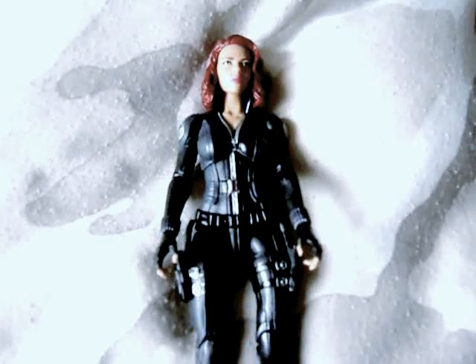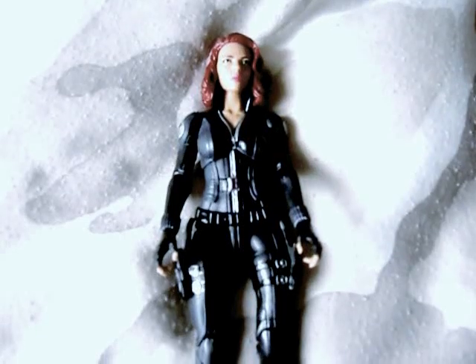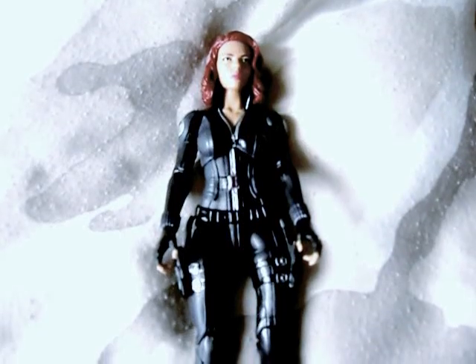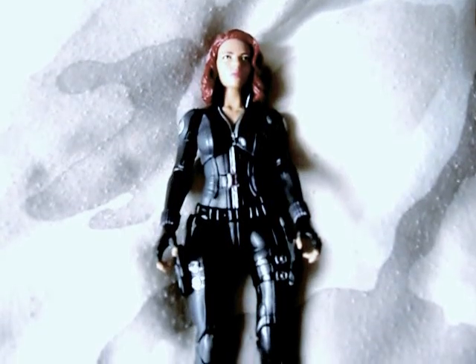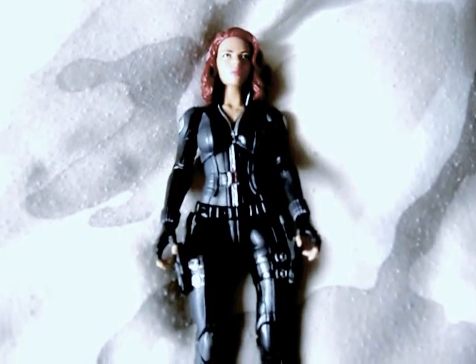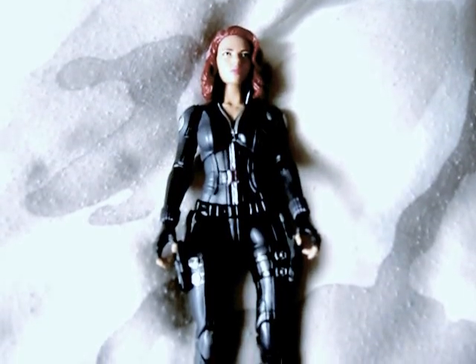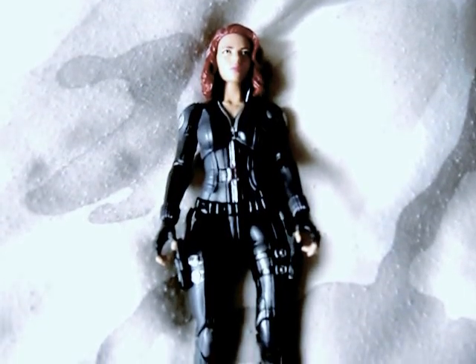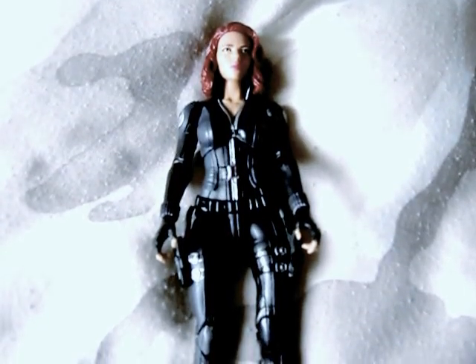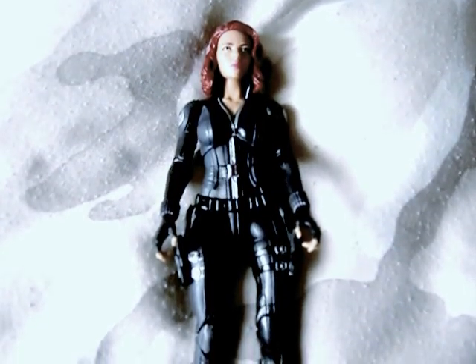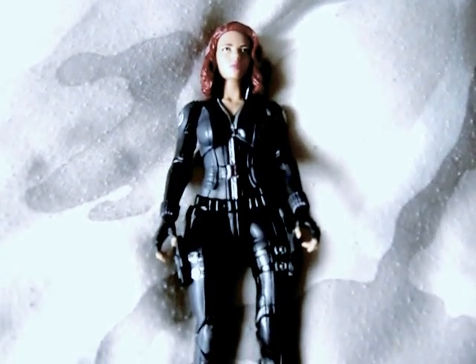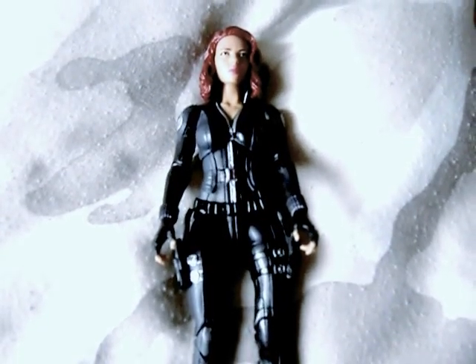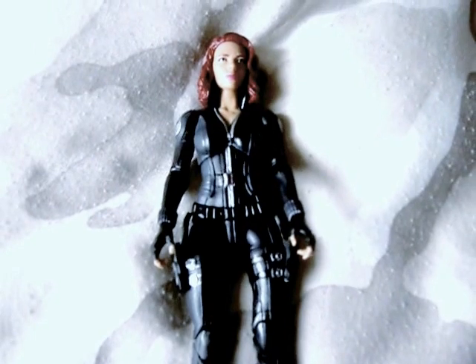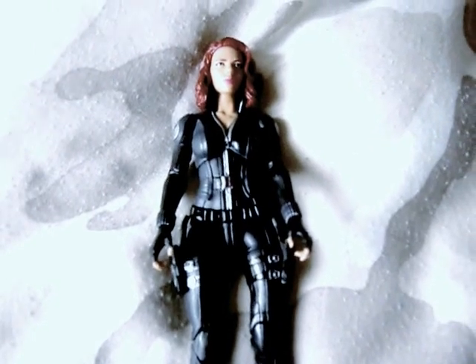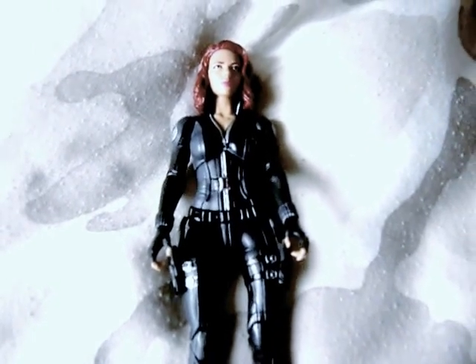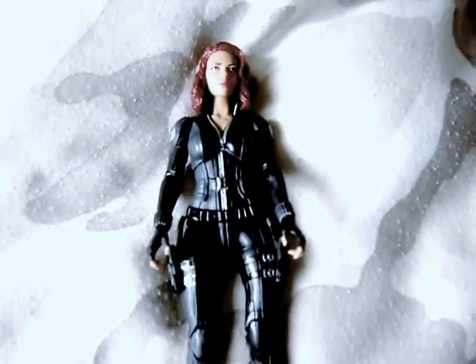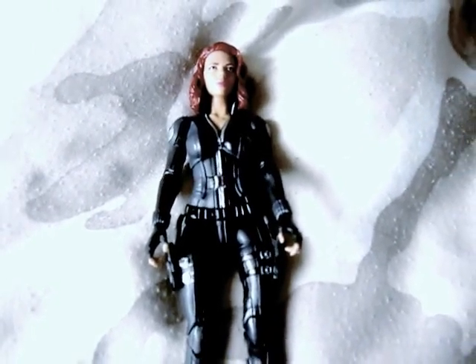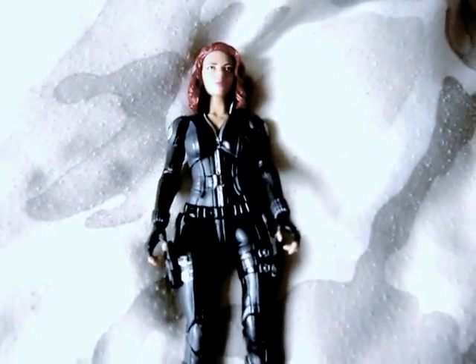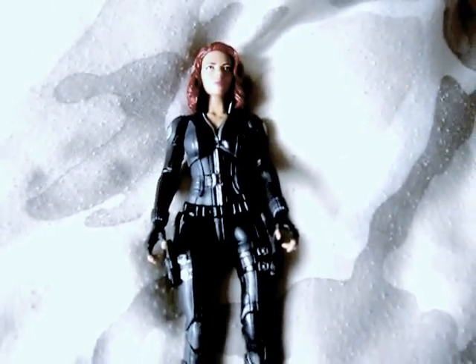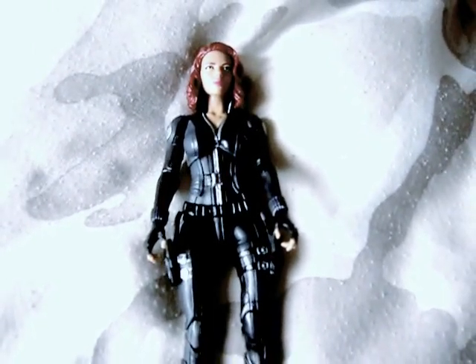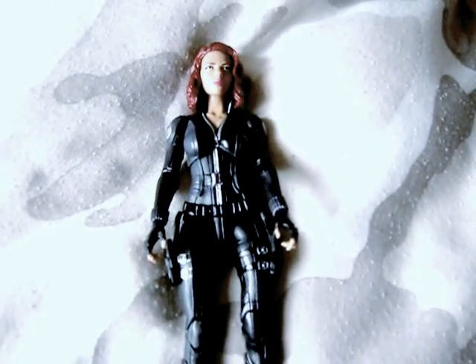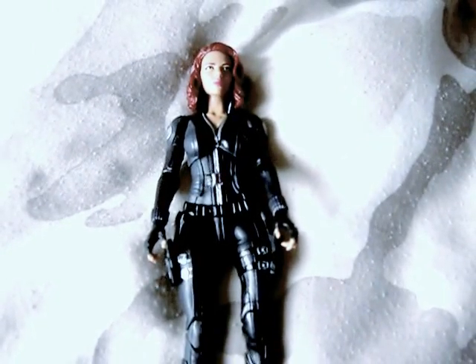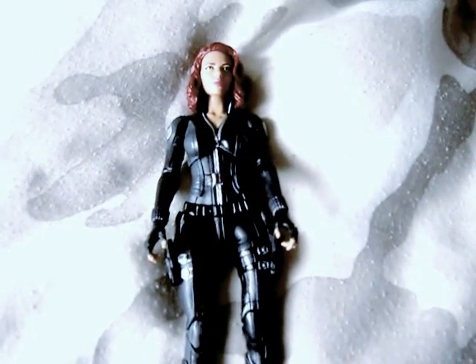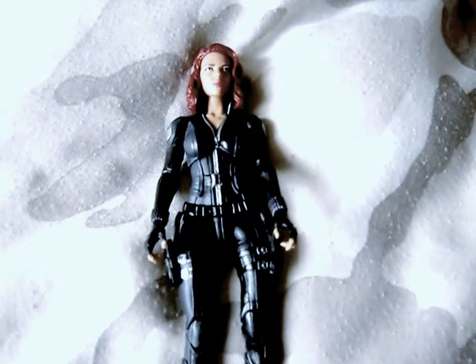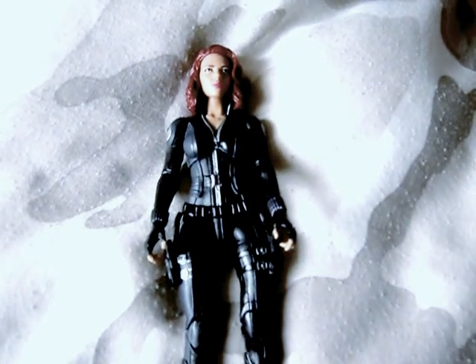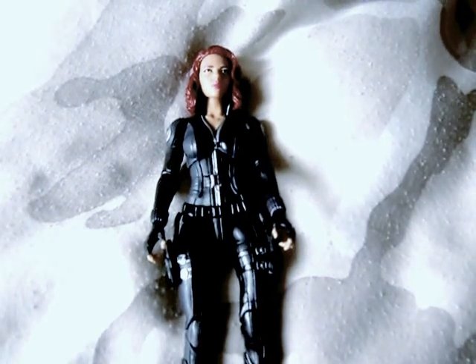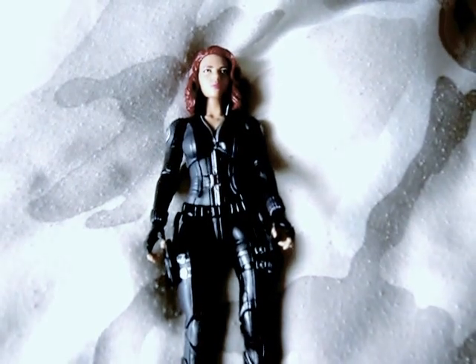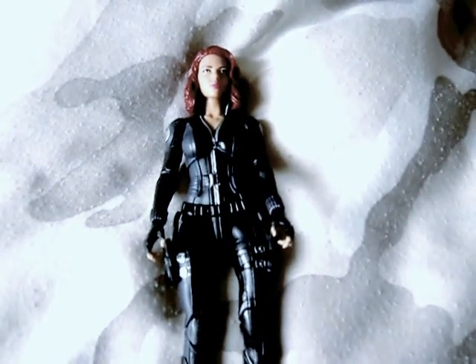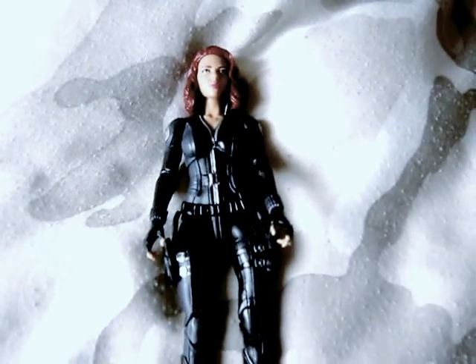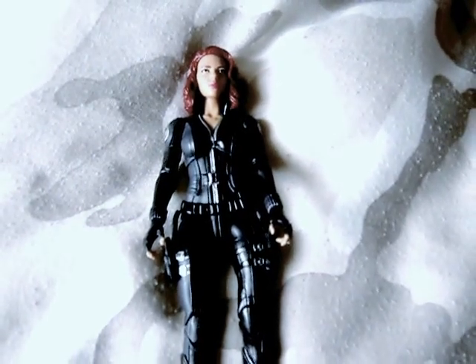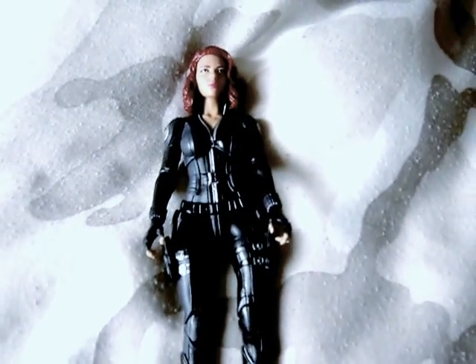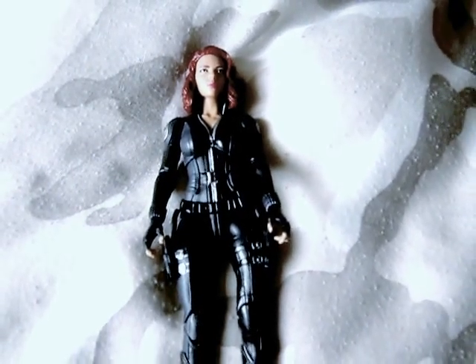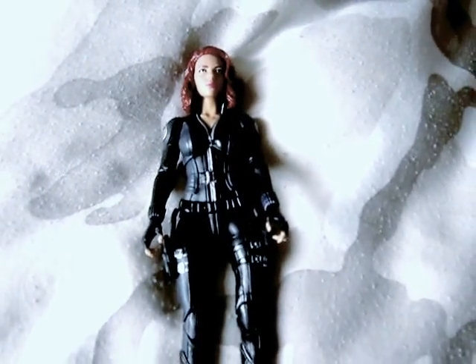Hello YouTubers, Kill Link in part 1. Yes, we have a figure review this time of the Marvel Legends Captain America Winter Soldier figure line: Black Widow, aka Natasha Romanoff.